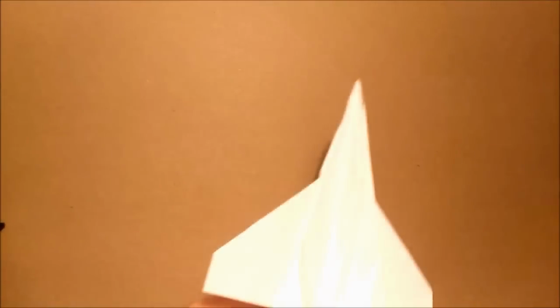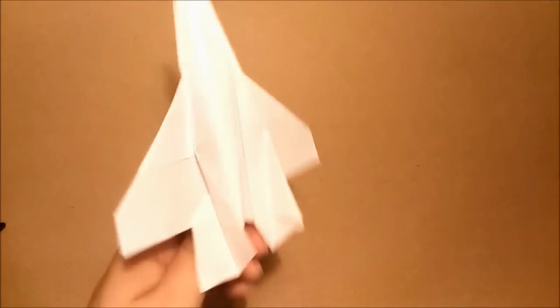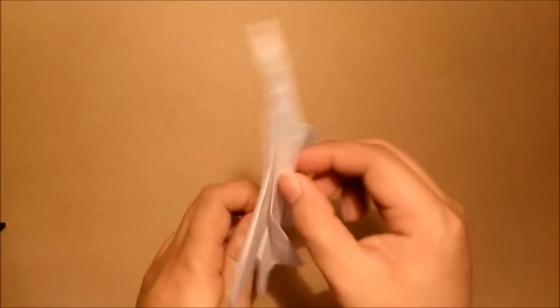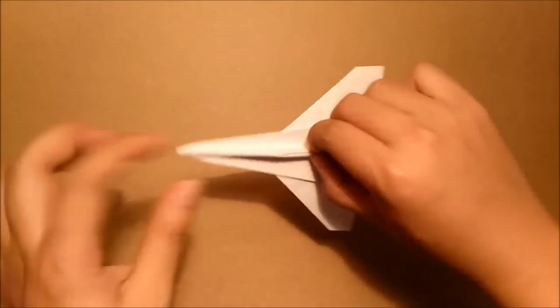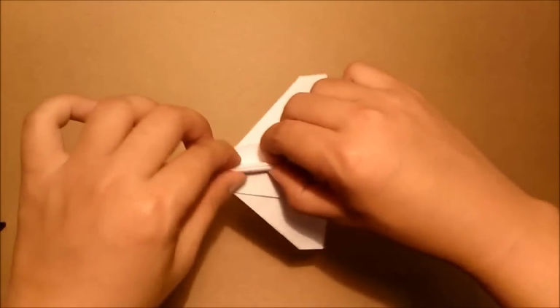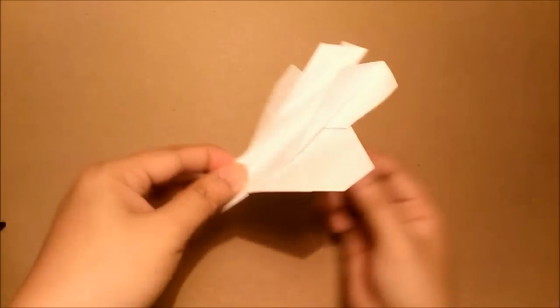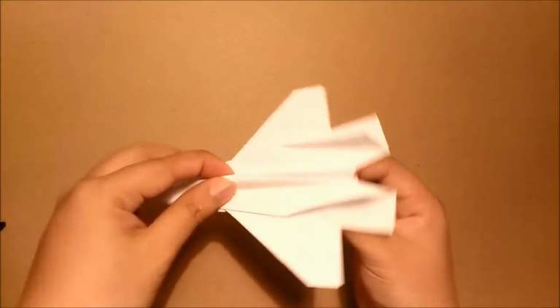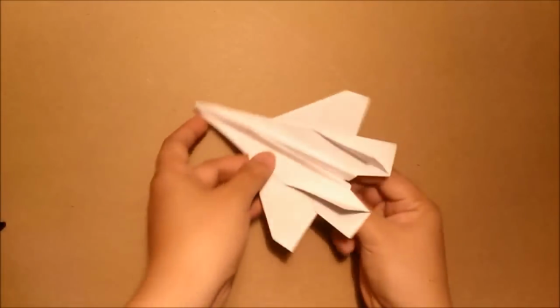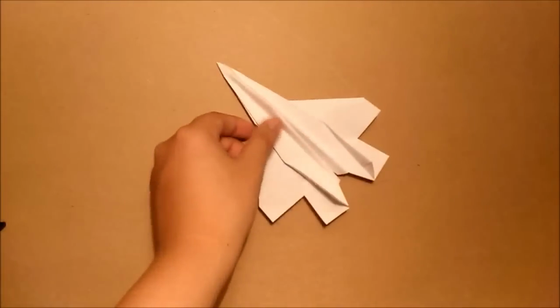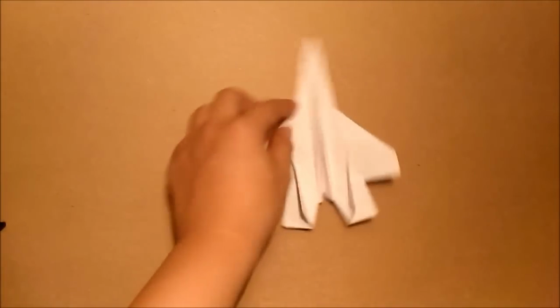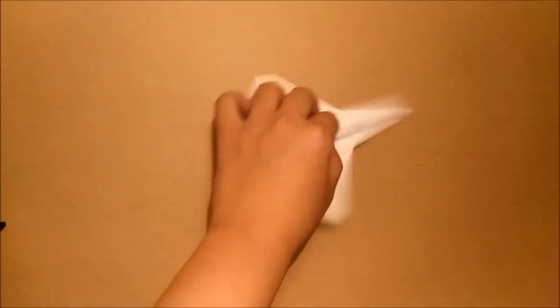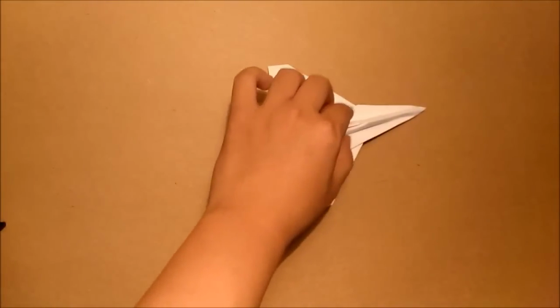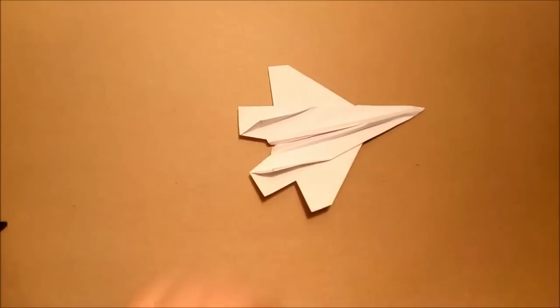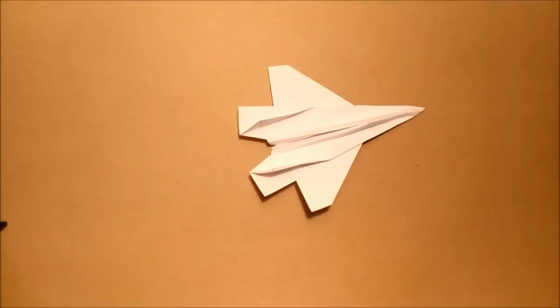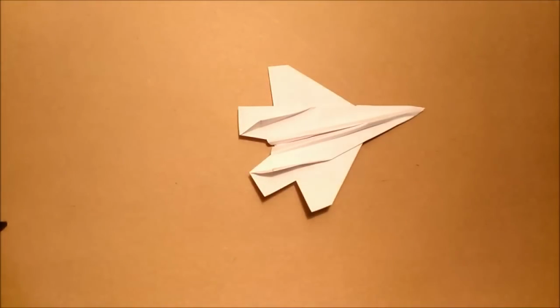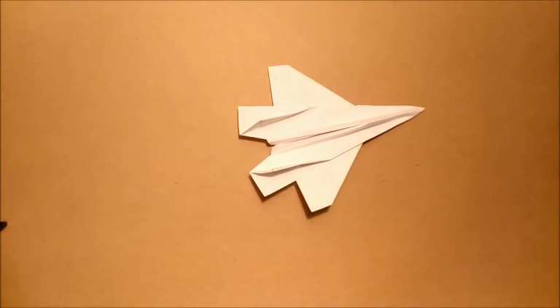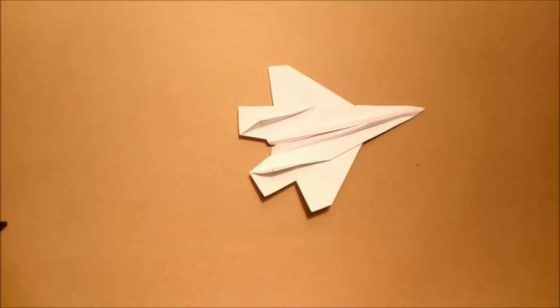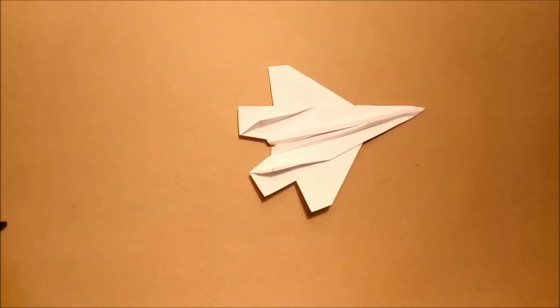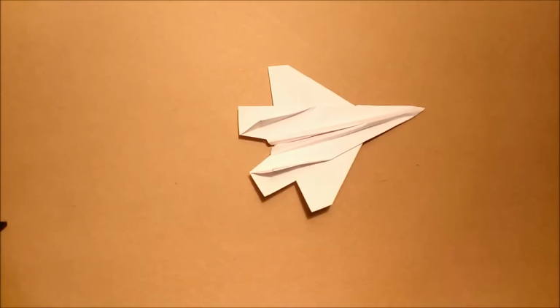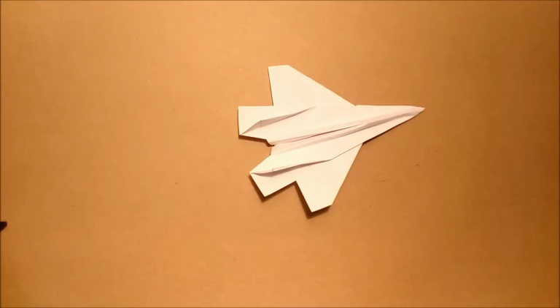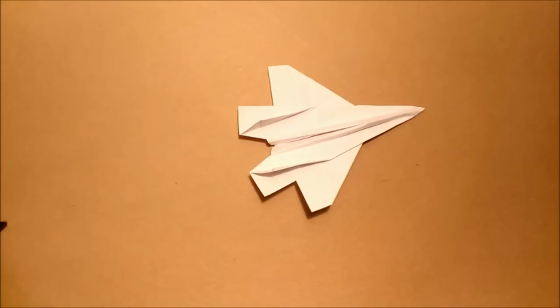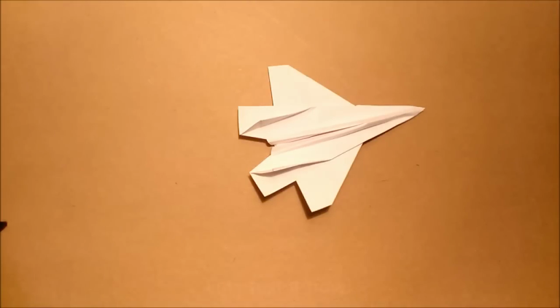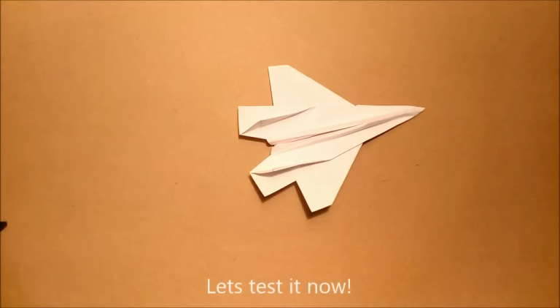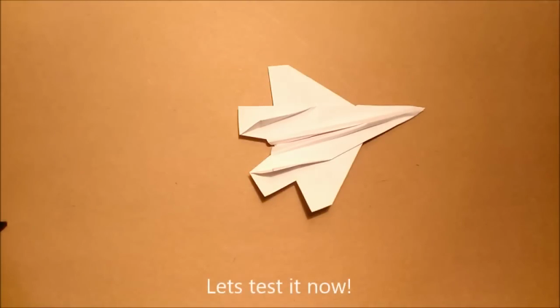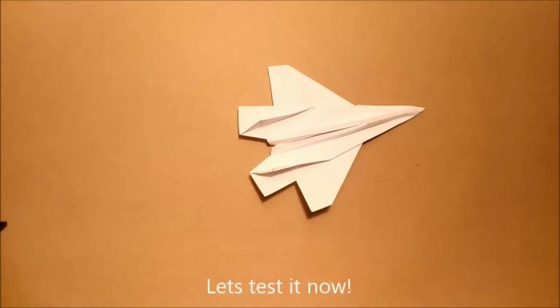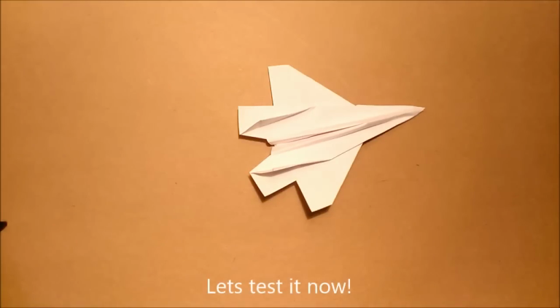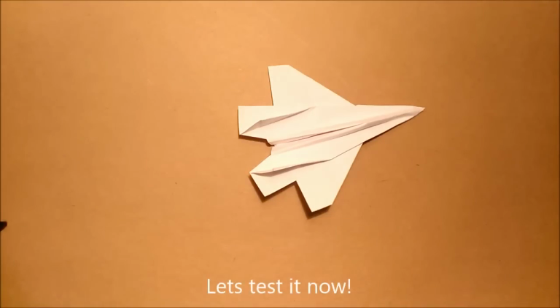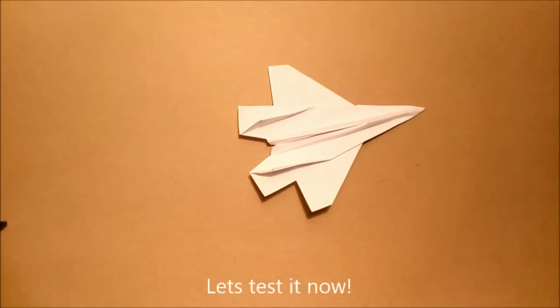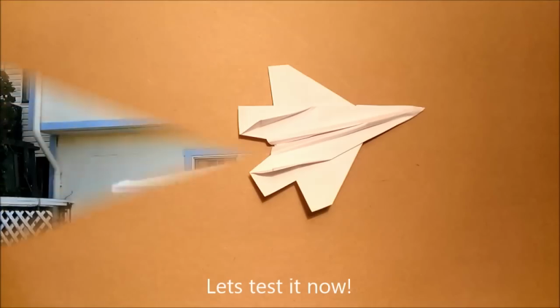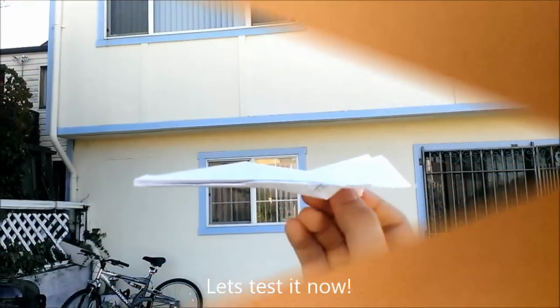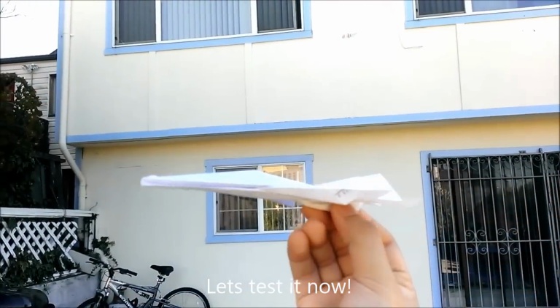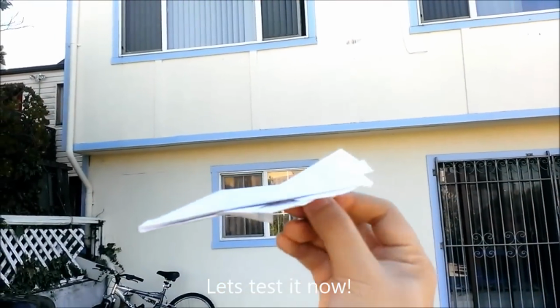Here we go. So this is the F-35 — check it out. If you like it, please subscribe and like it. I will create more airplanes later. Thank you for watching. See you next time. And this is the F-35.